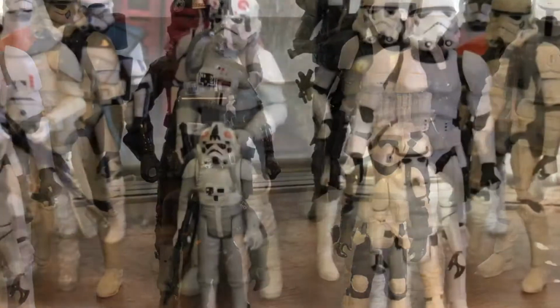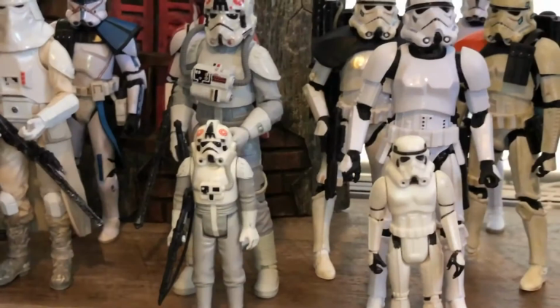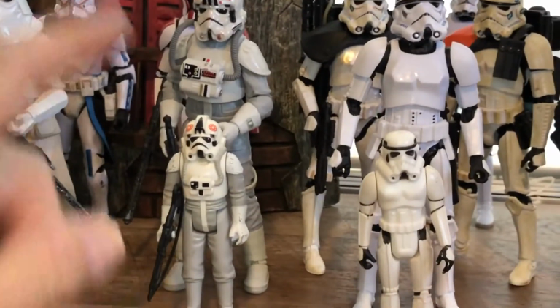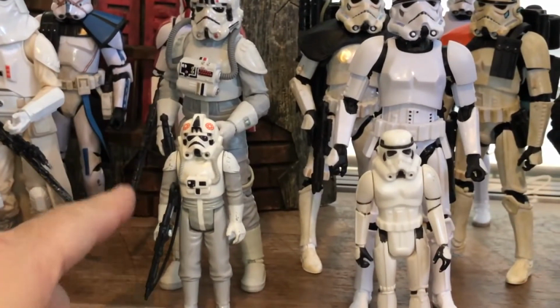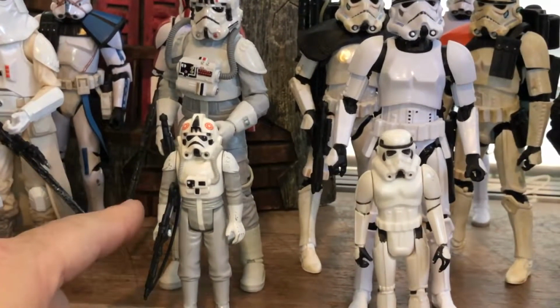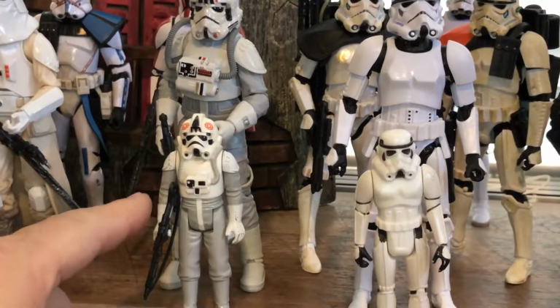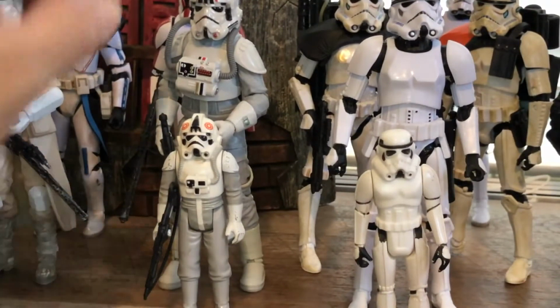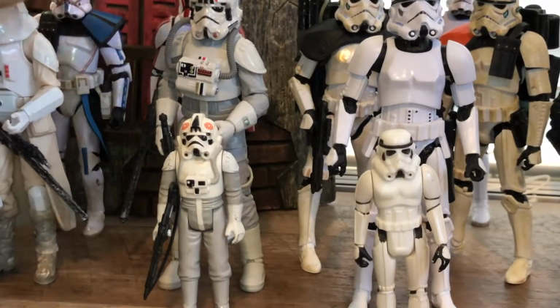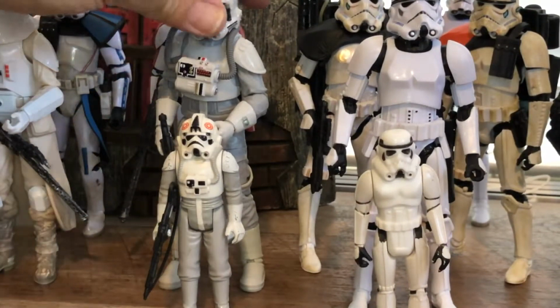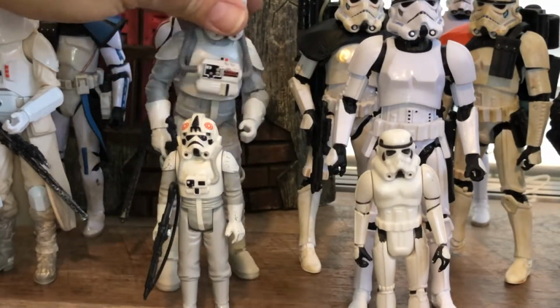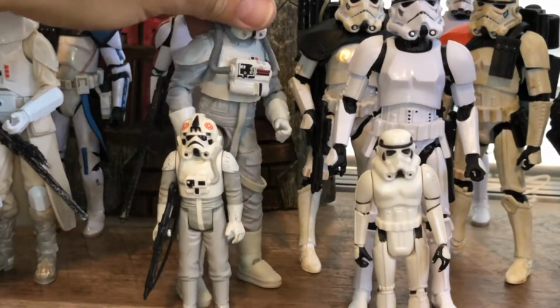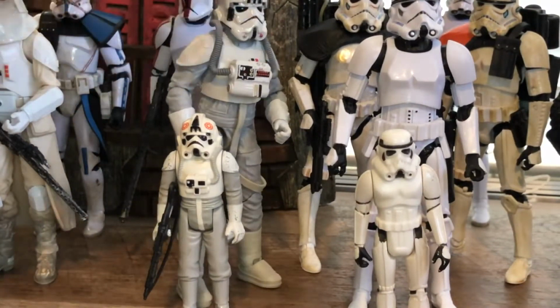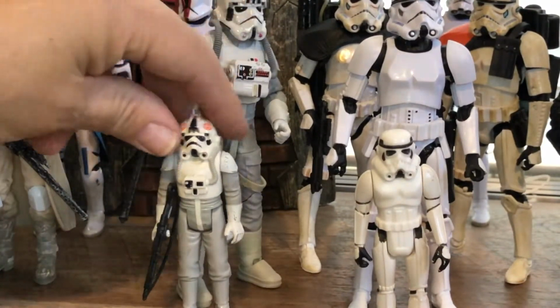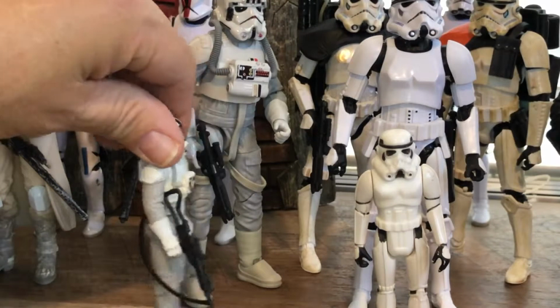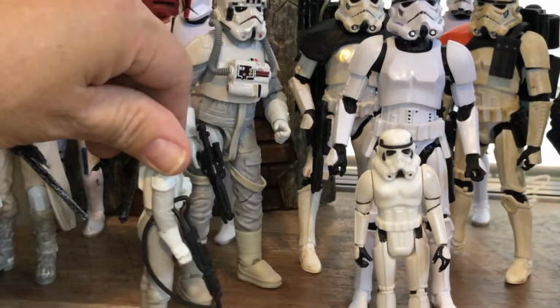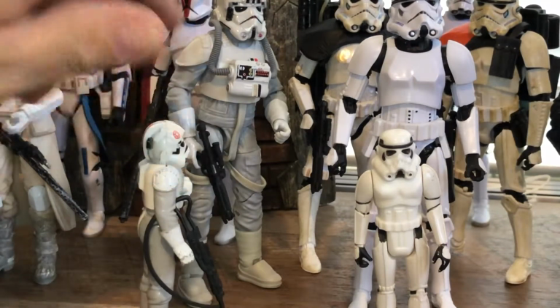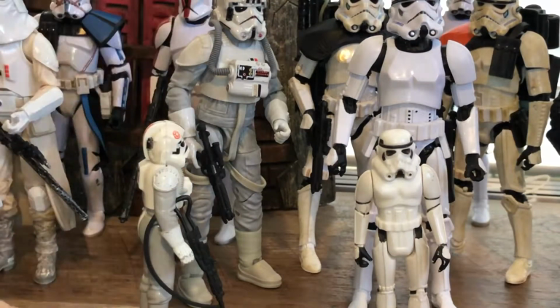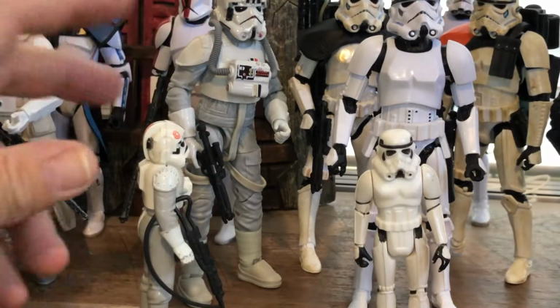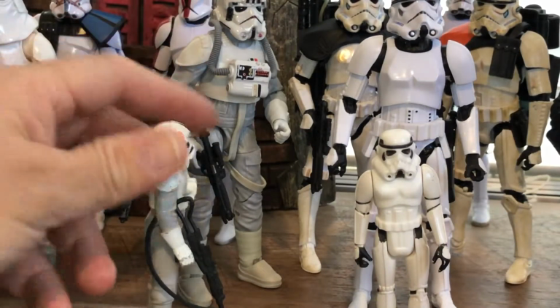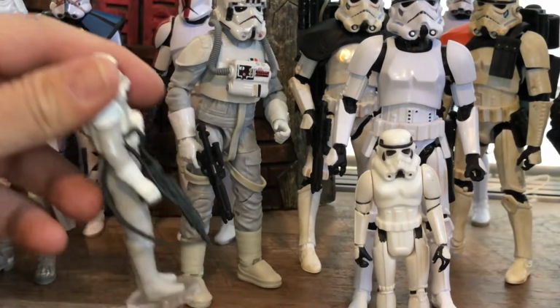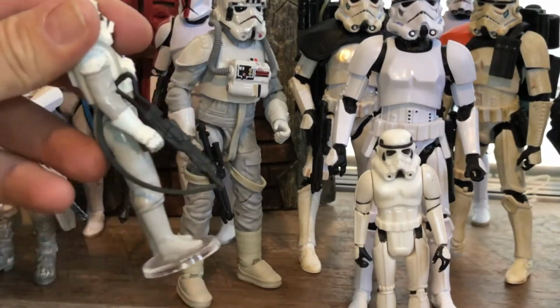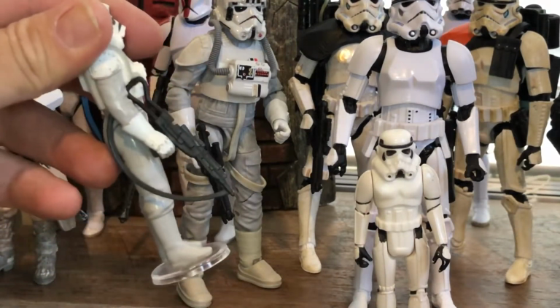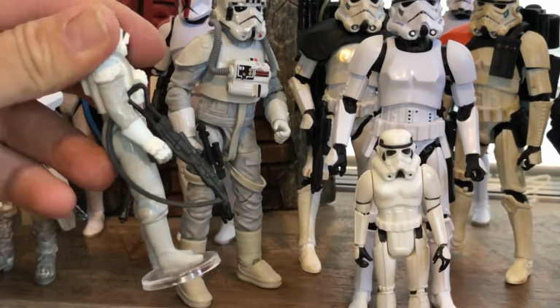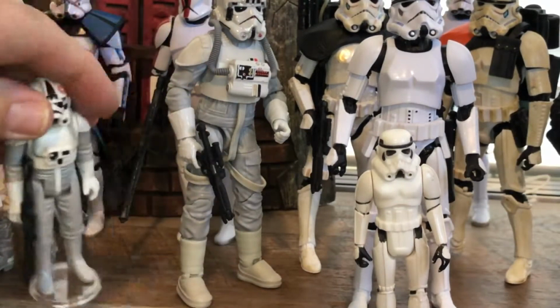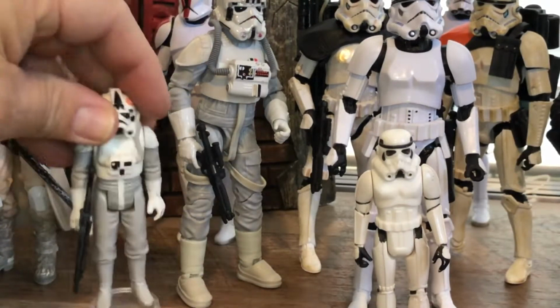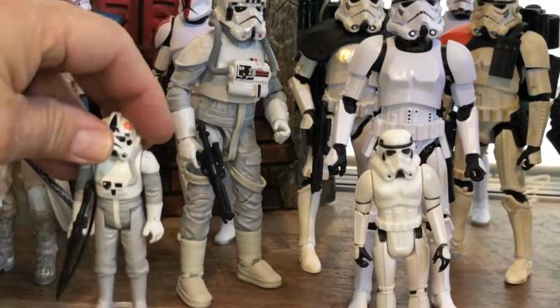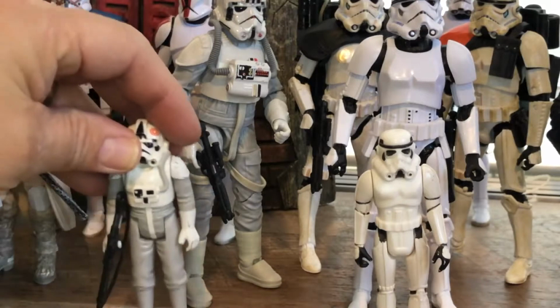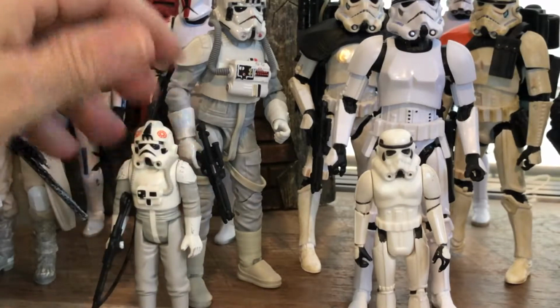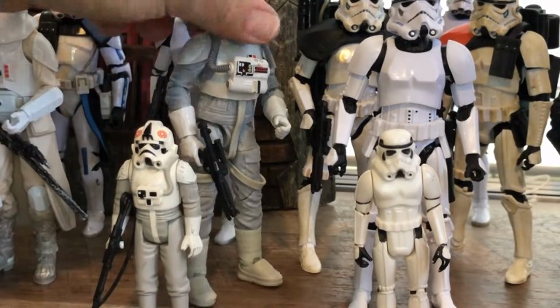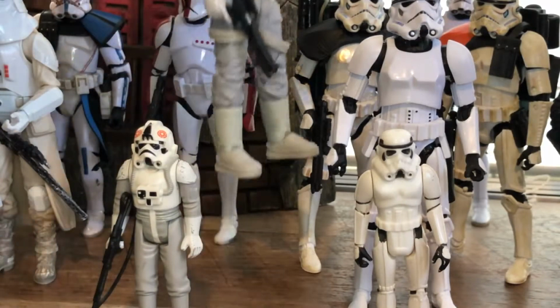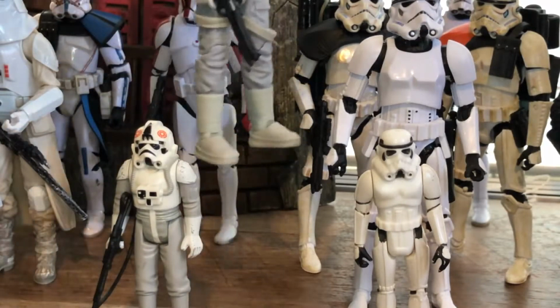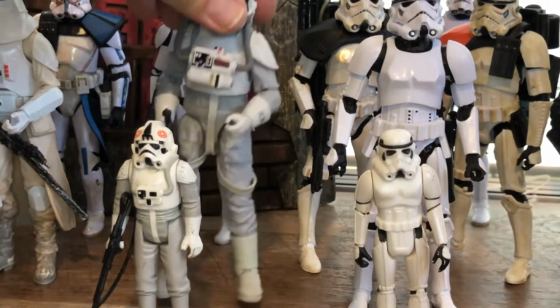You can see I got my AT-AT Driver and AT-AT Driver. The big difference here is in the weapon — the original AT-AT Driver came with a rifle with a sling, and the new one doesn't have that. He just has your standard stormtrooper gun.